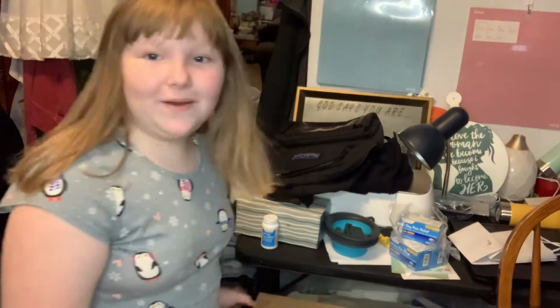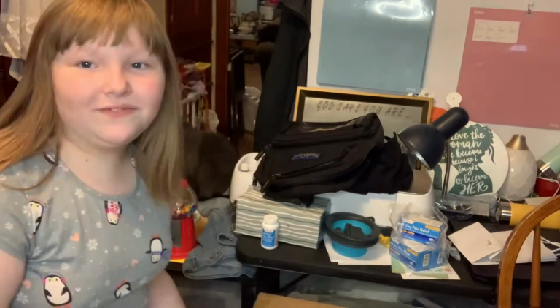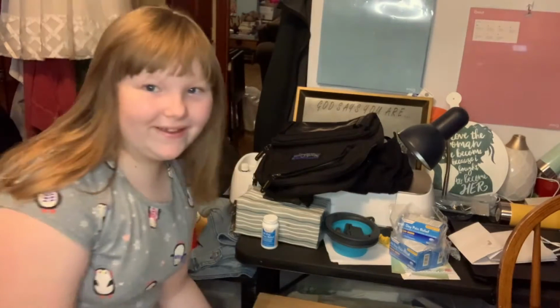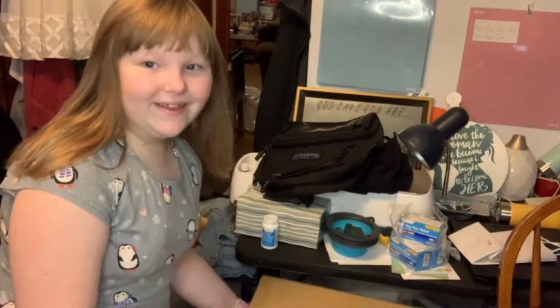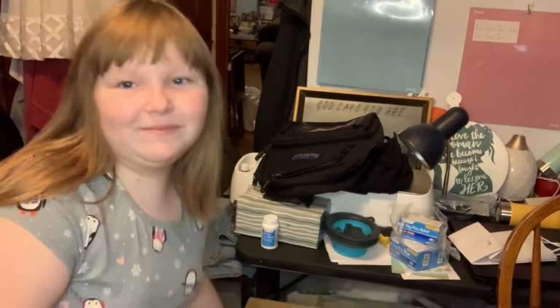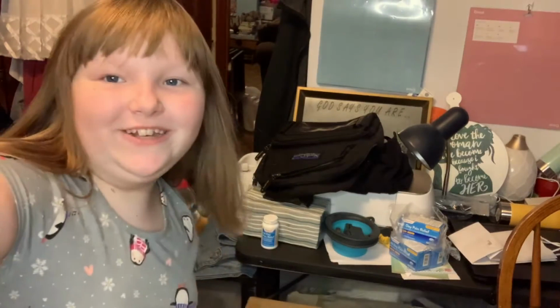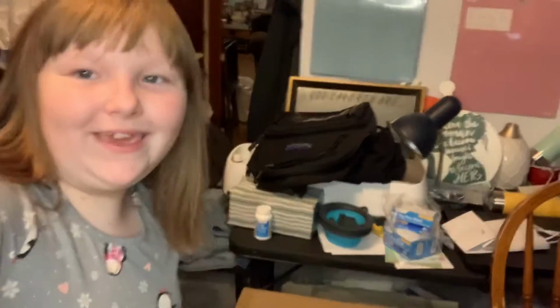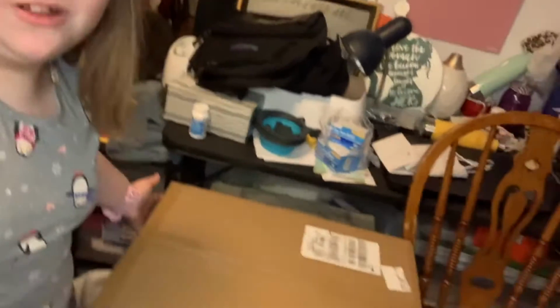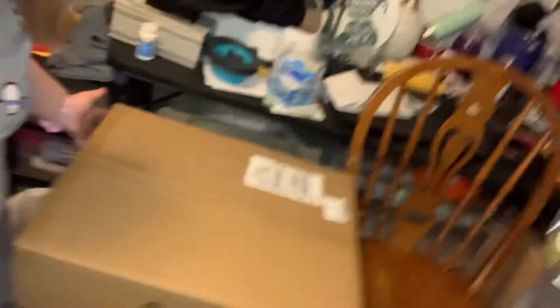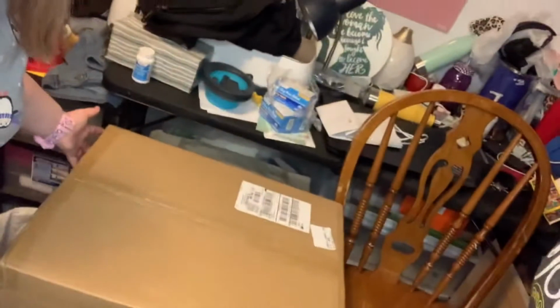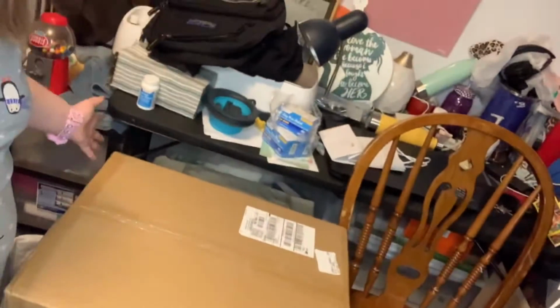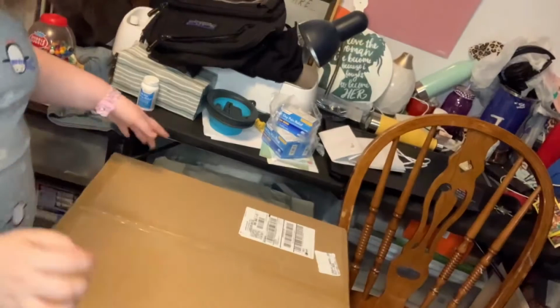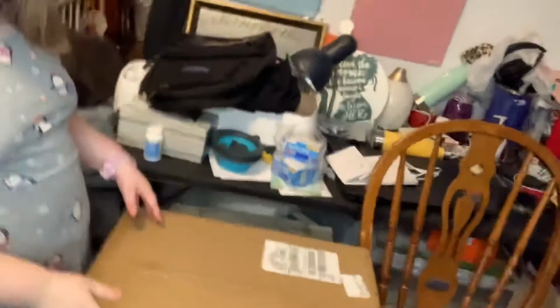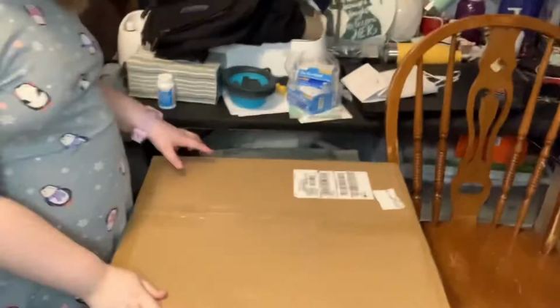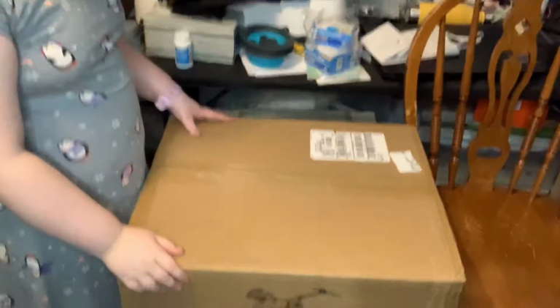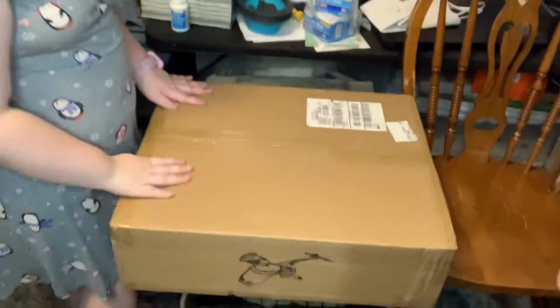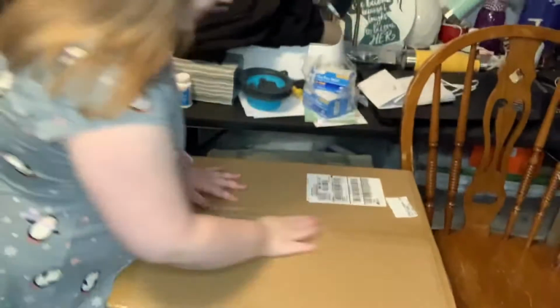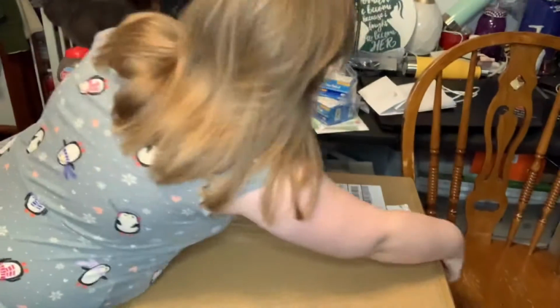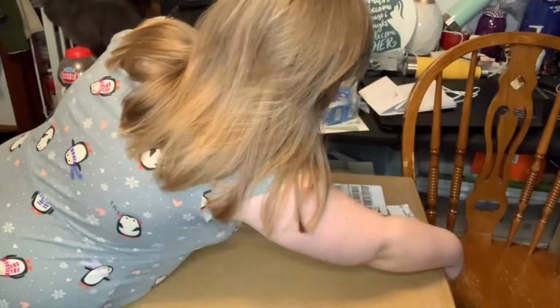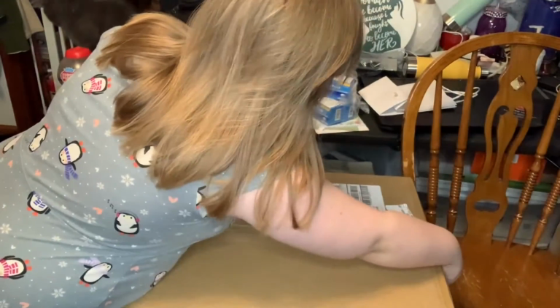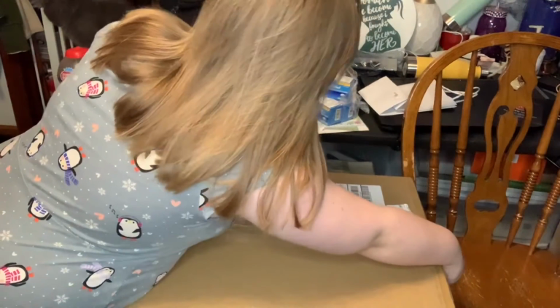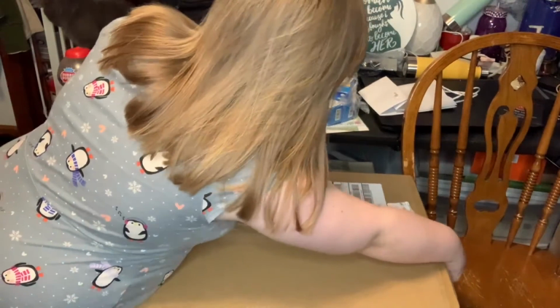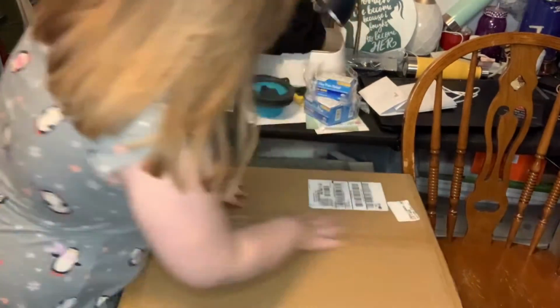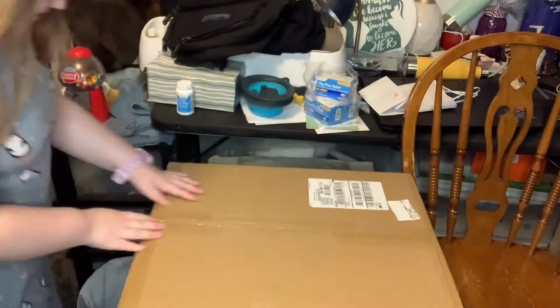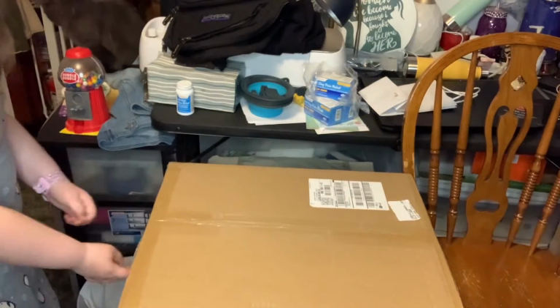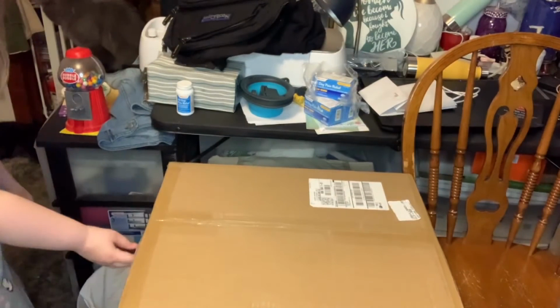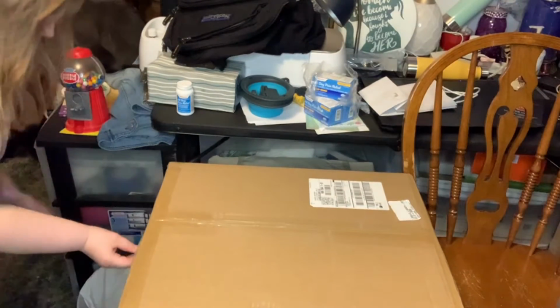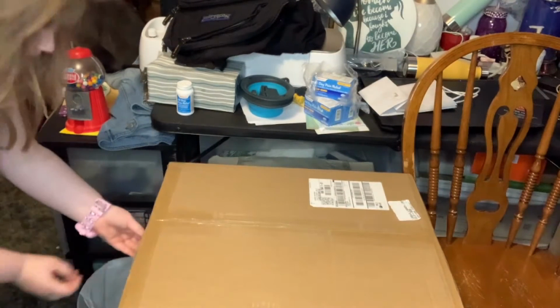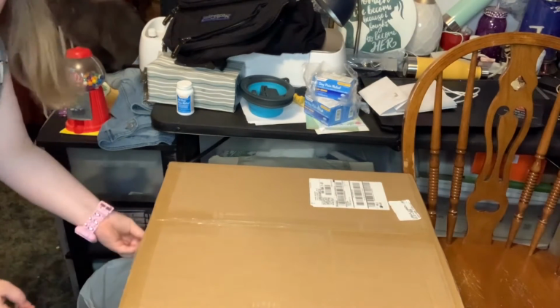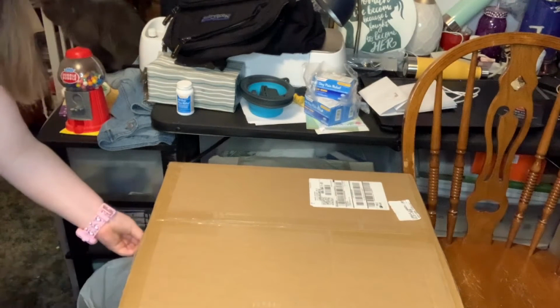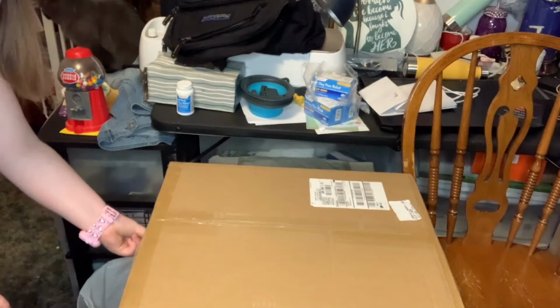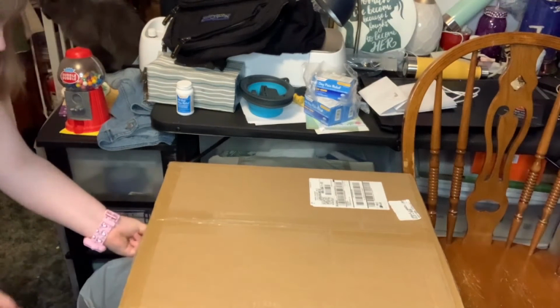Now we have to flip it. So I'm gonna adjust the camera a little so you see me. How about if I adjust it? Yeah. Now we just need to find the opening. Found it.